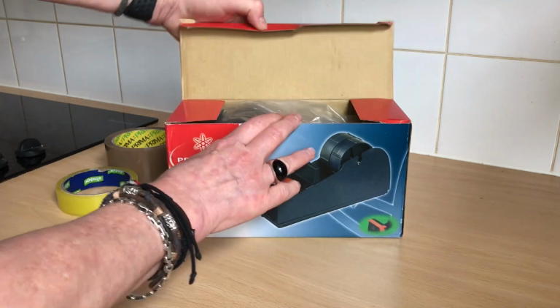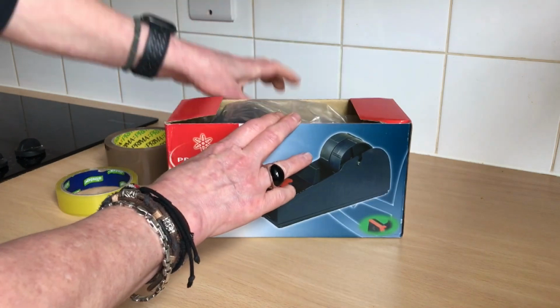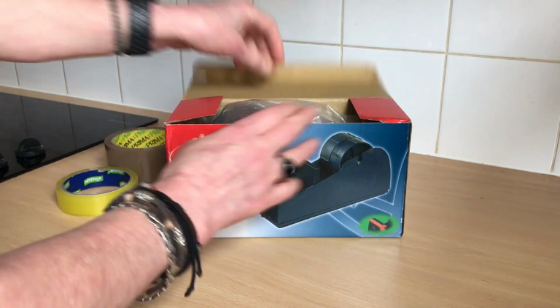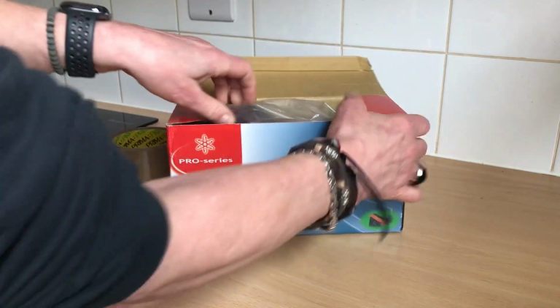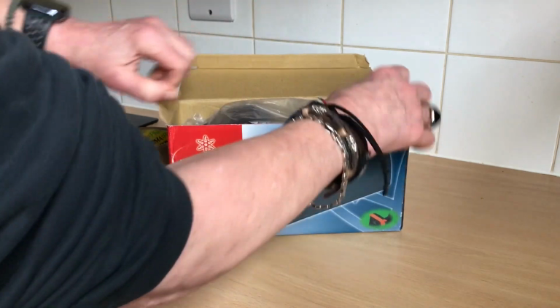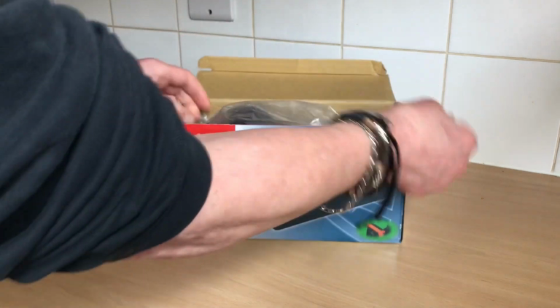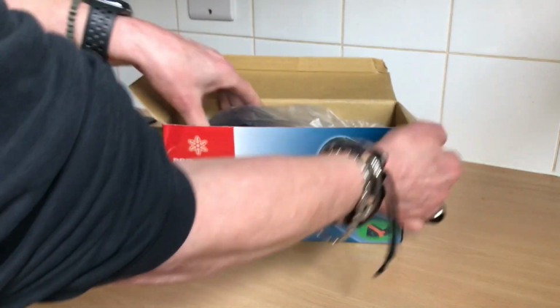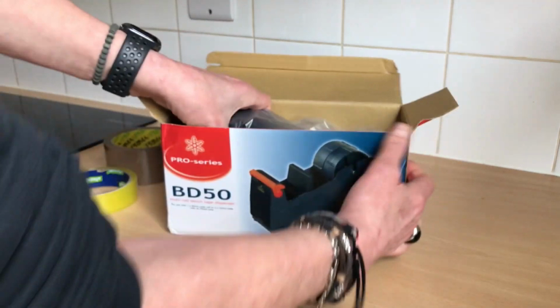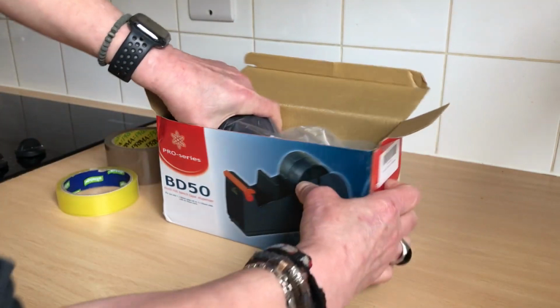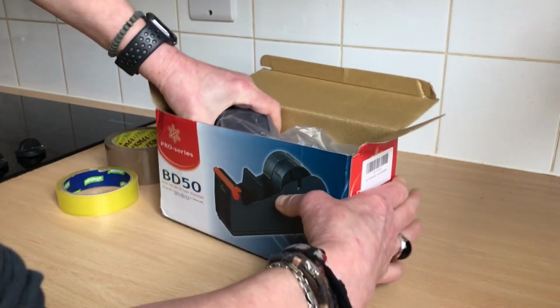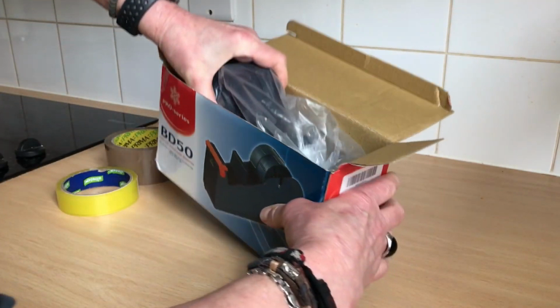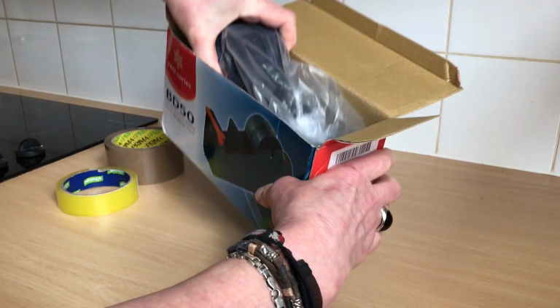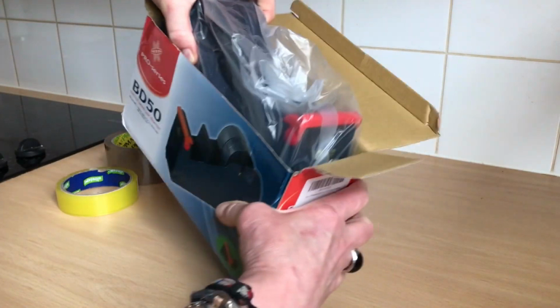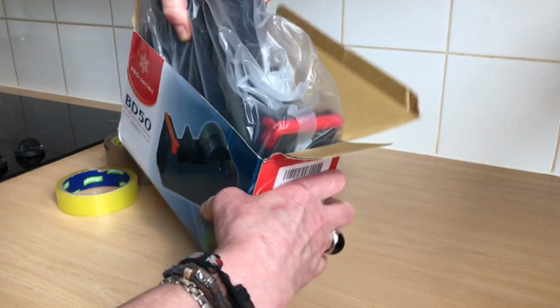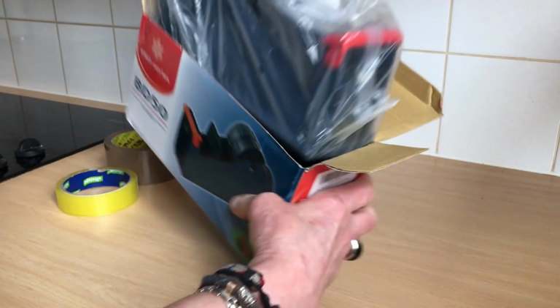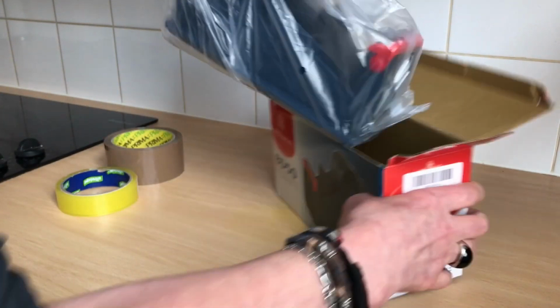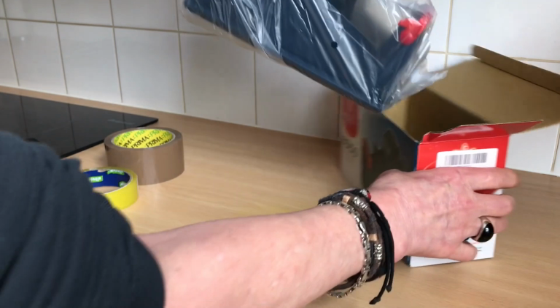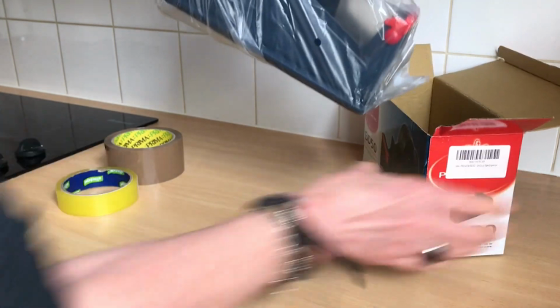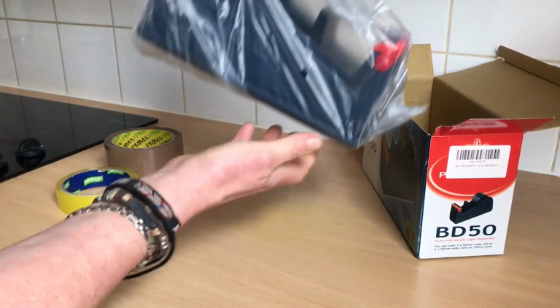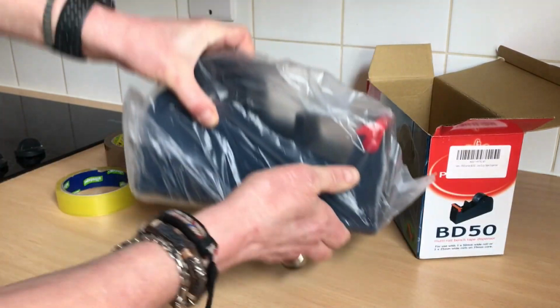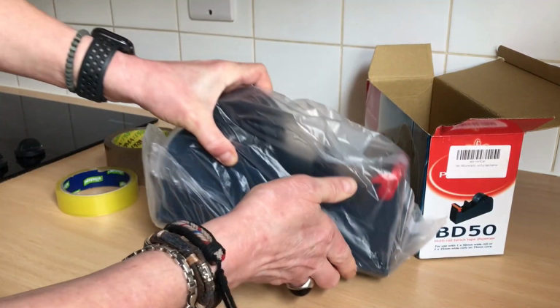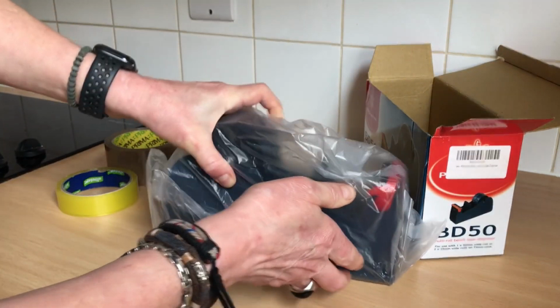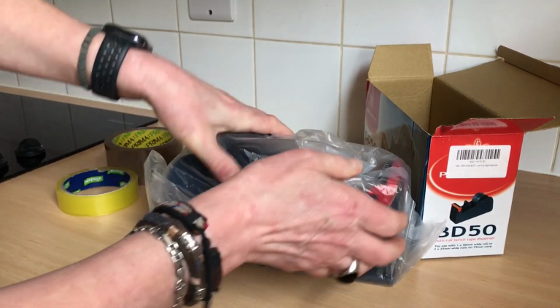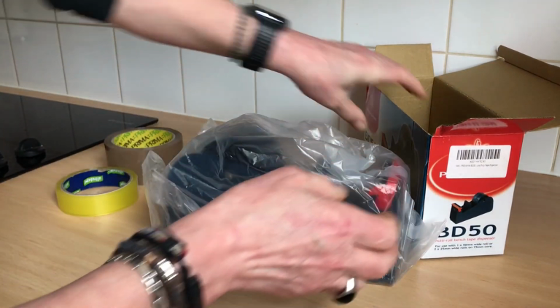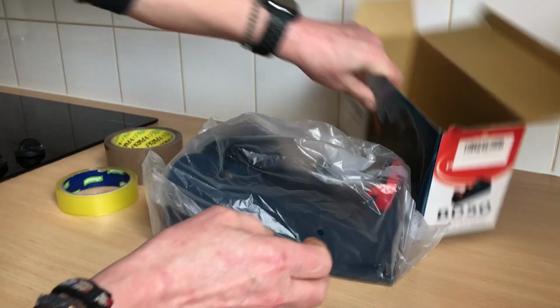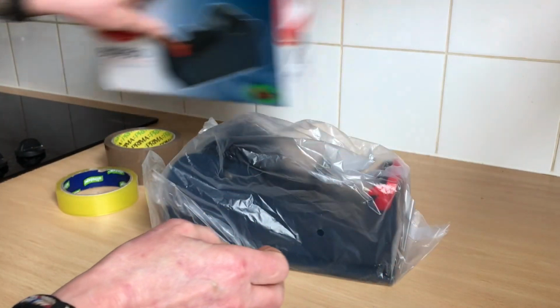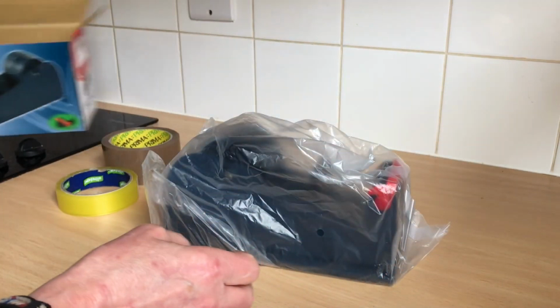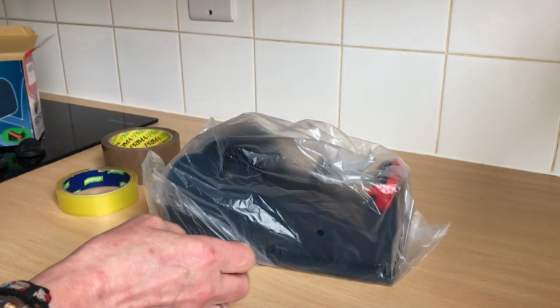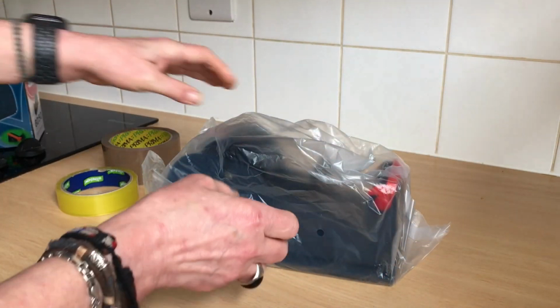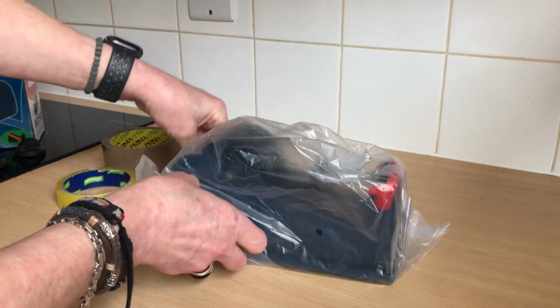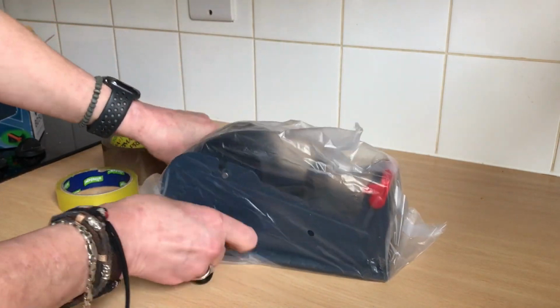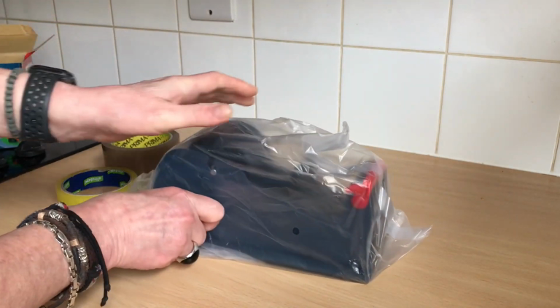Let's unbox it without further ado. Now it is heavy, so bear that in mind. It won't fit in the drawer of your desk.